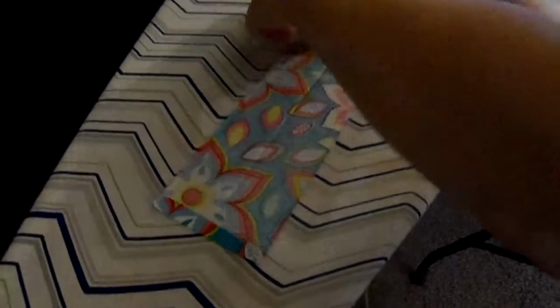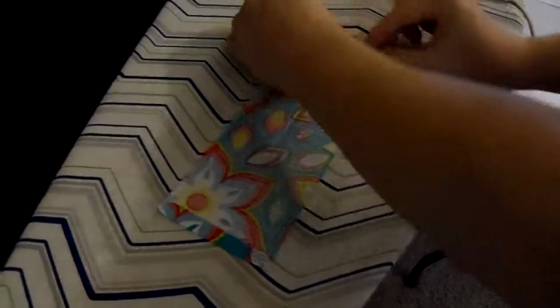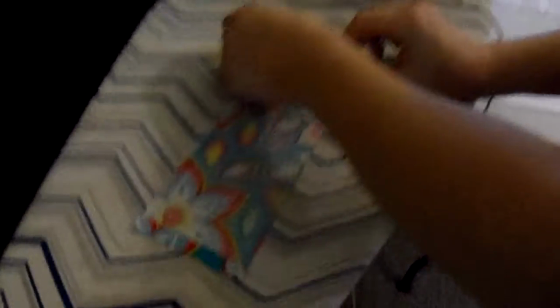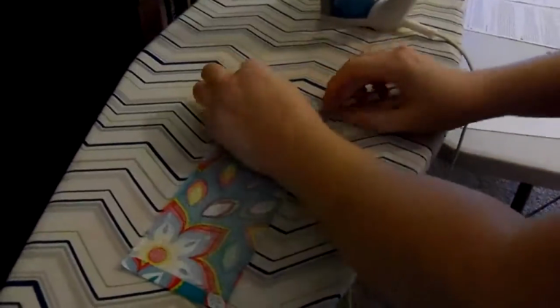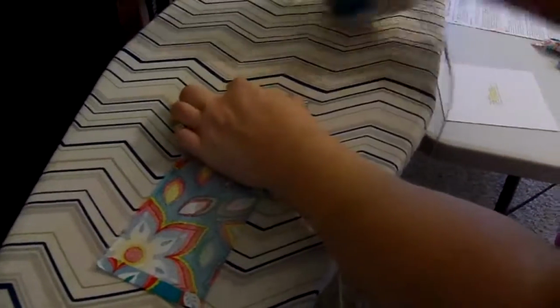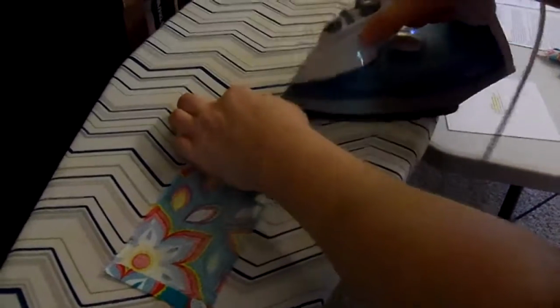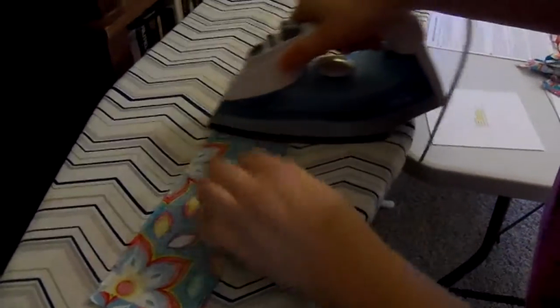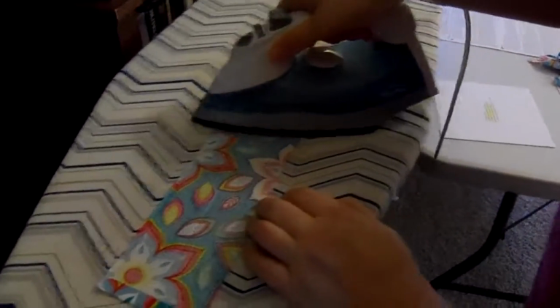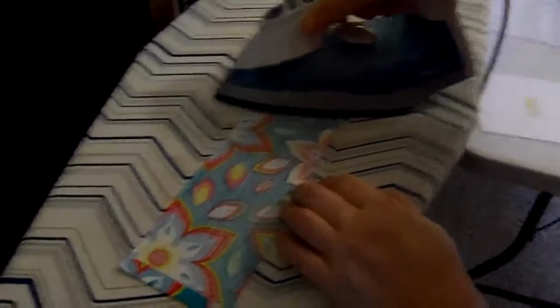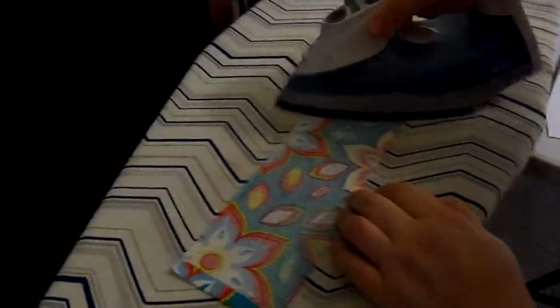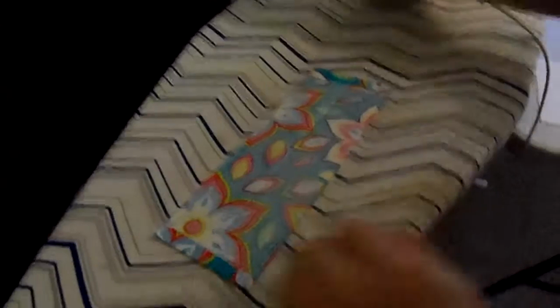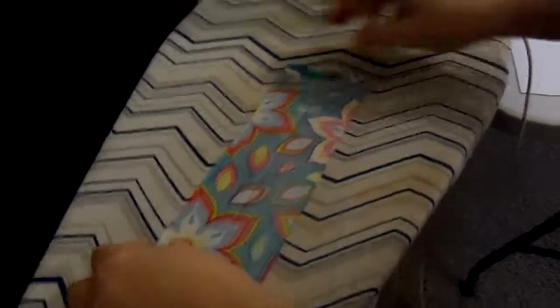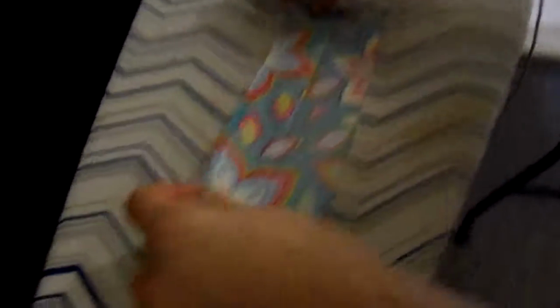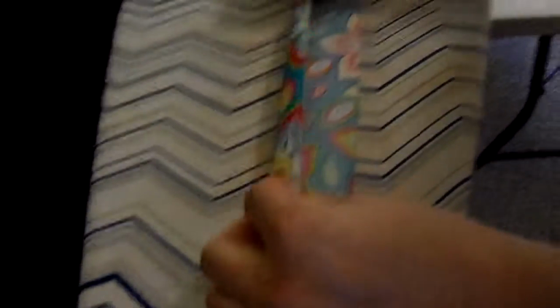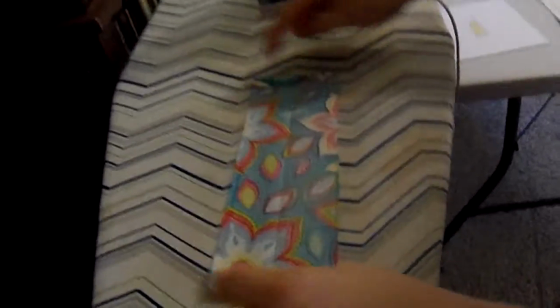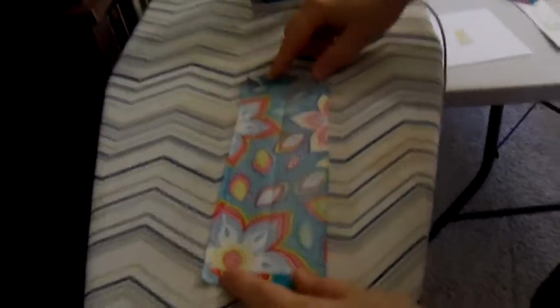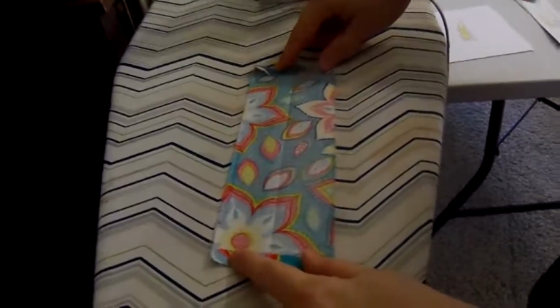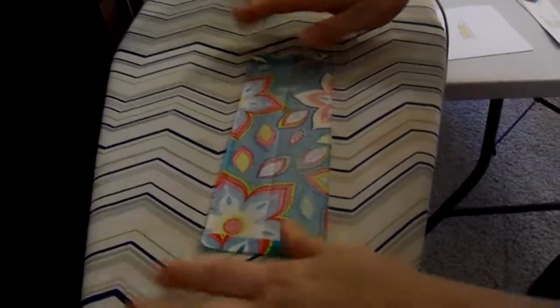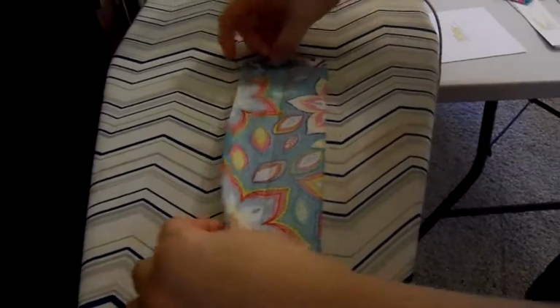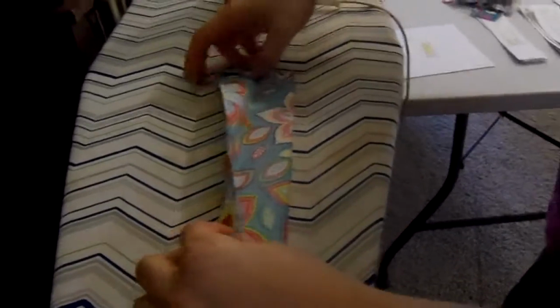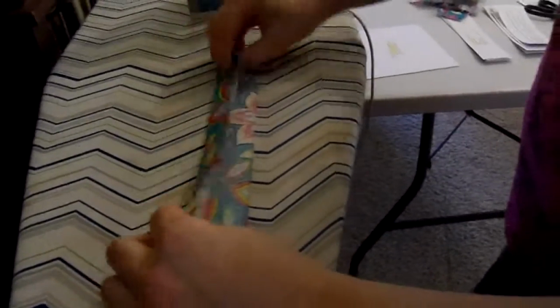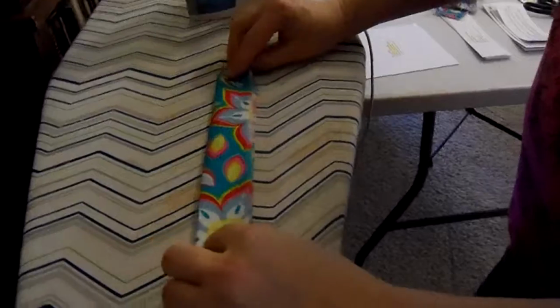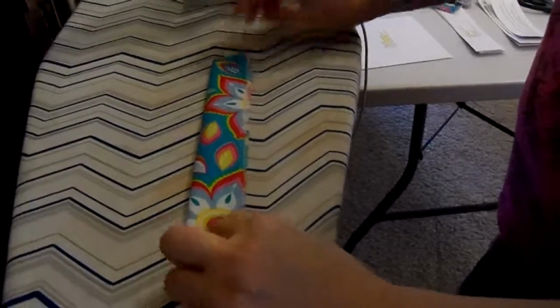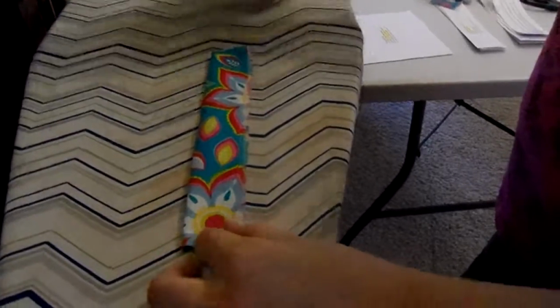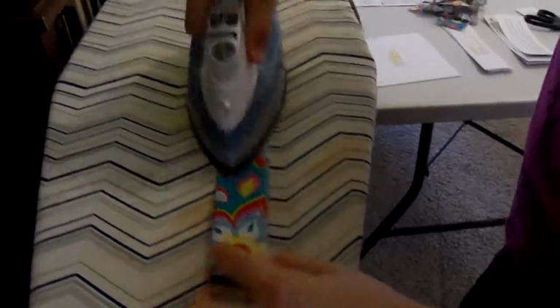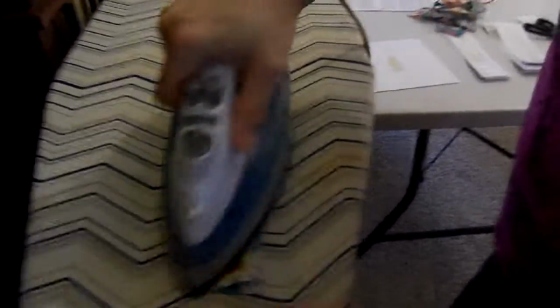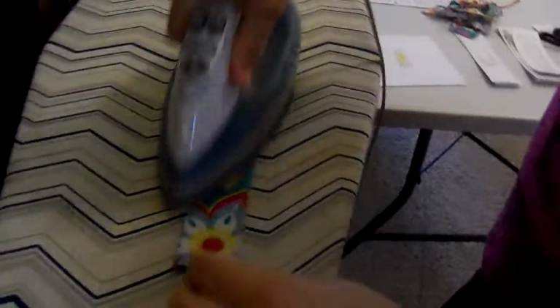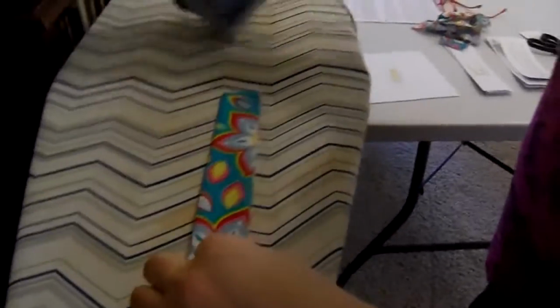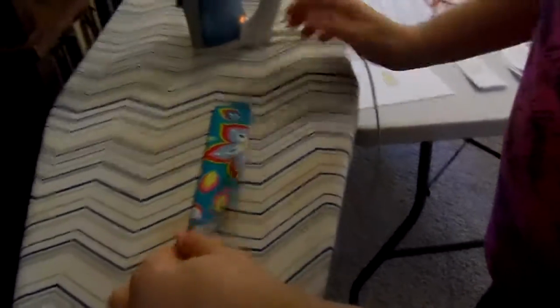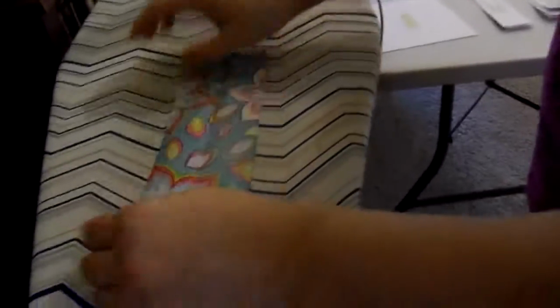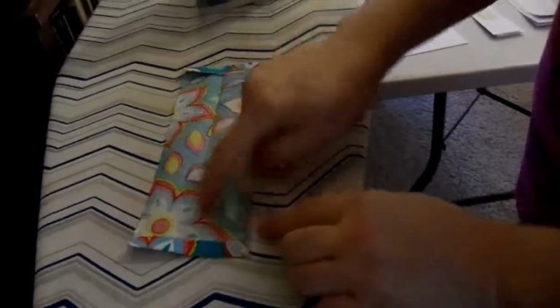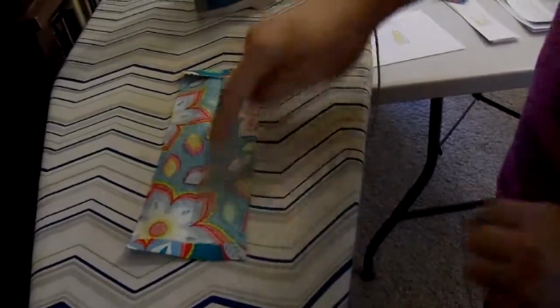Same thing for the other side. Again, if it's going to be sewn into a seam where you're tucking it between two pieces of material, don't worry about doing this at all. Now I'm going to fold this back over.